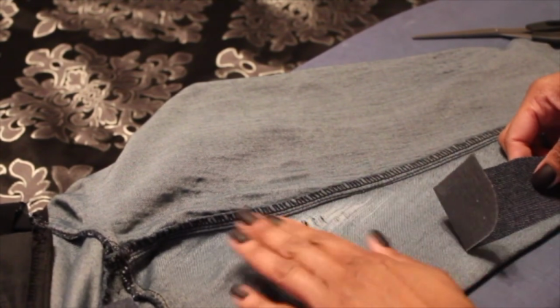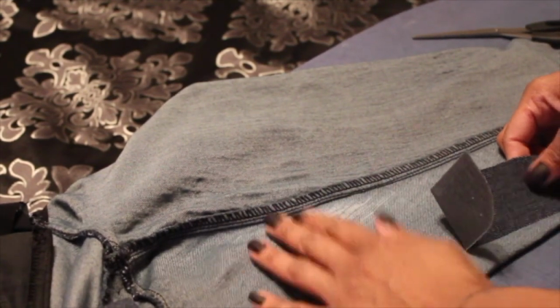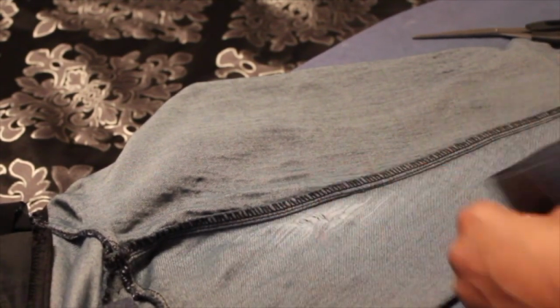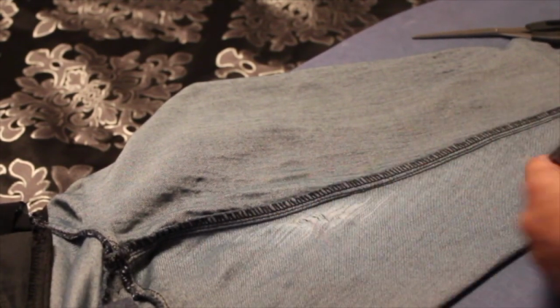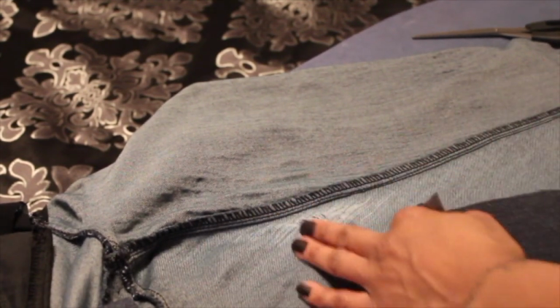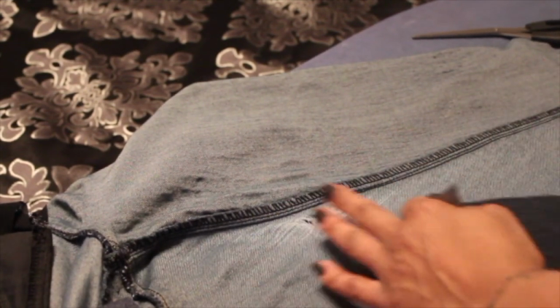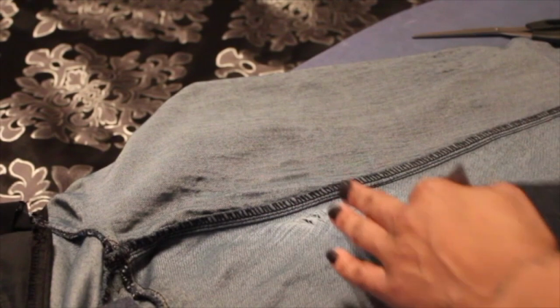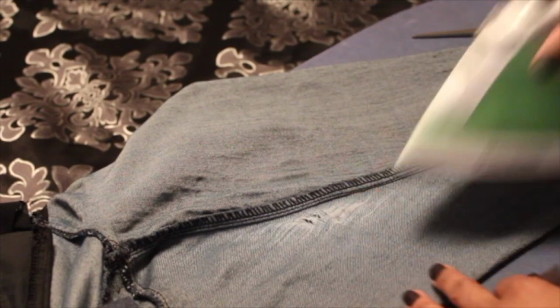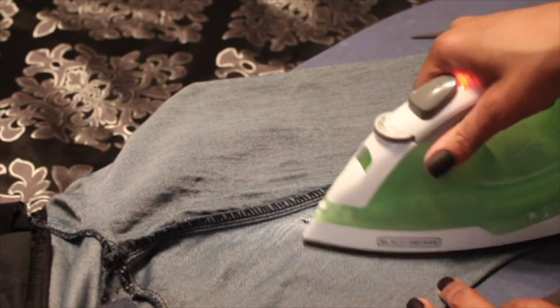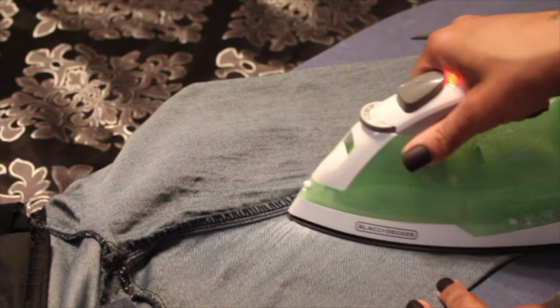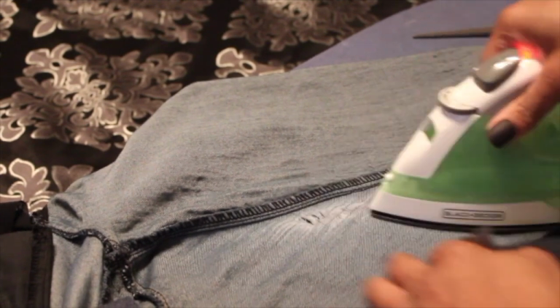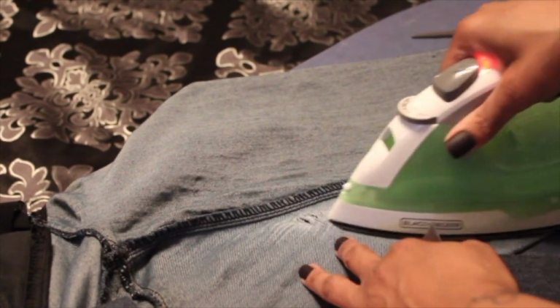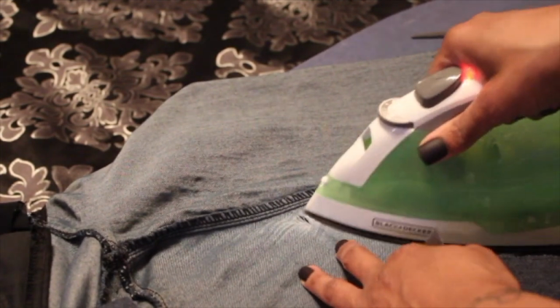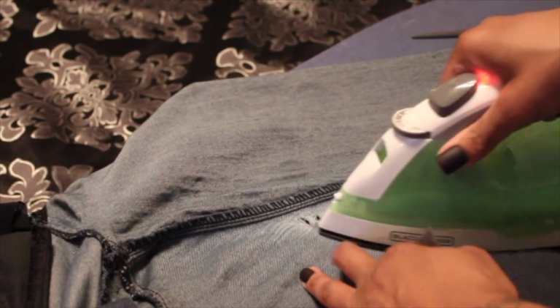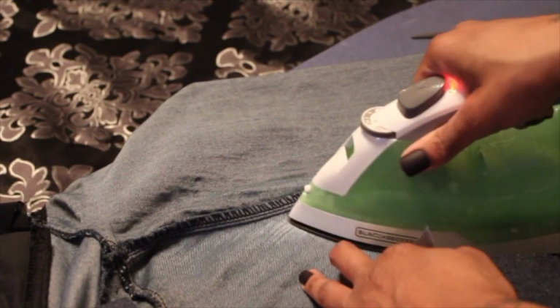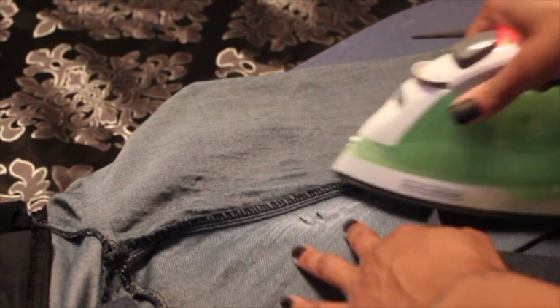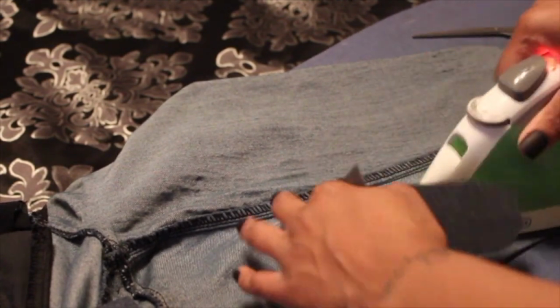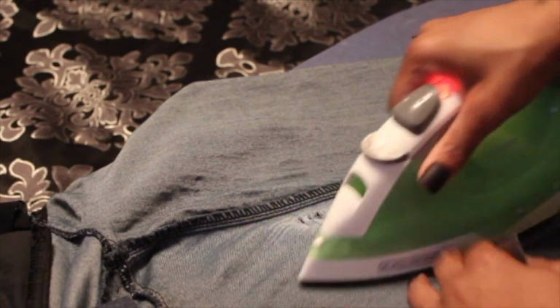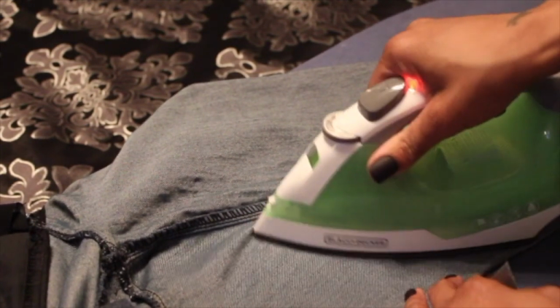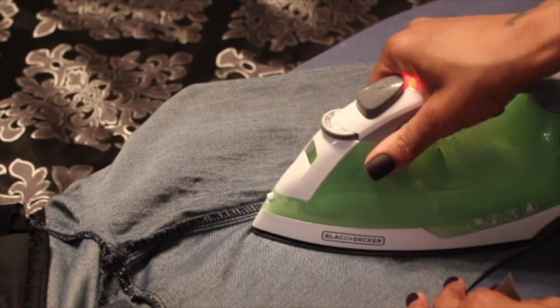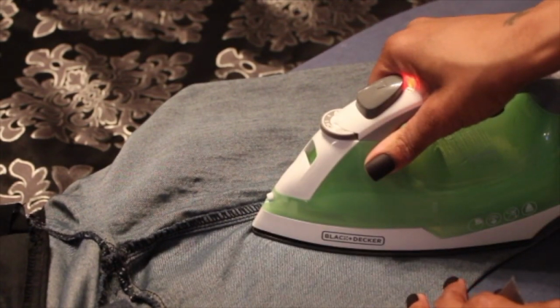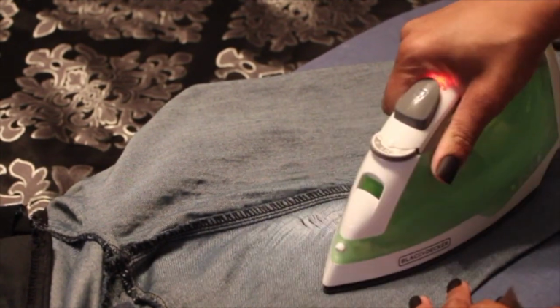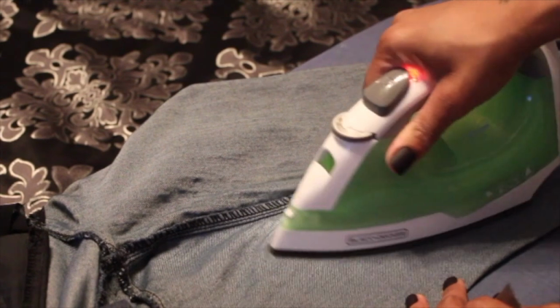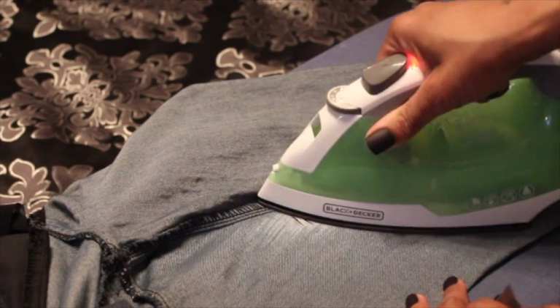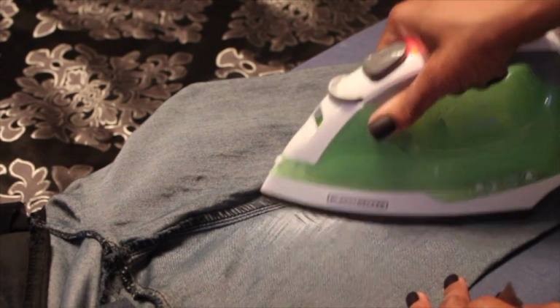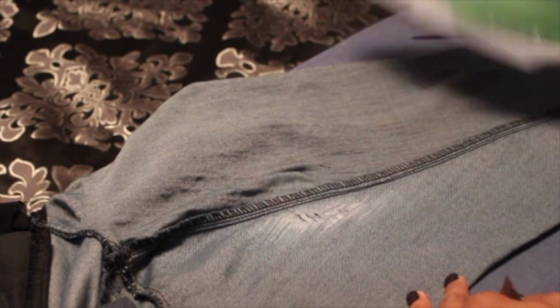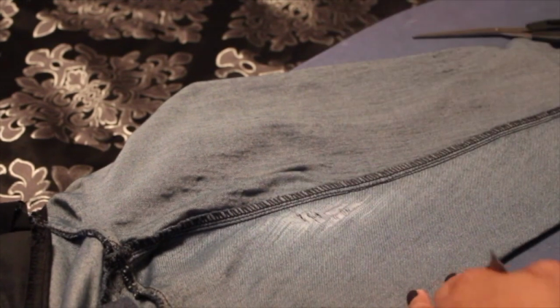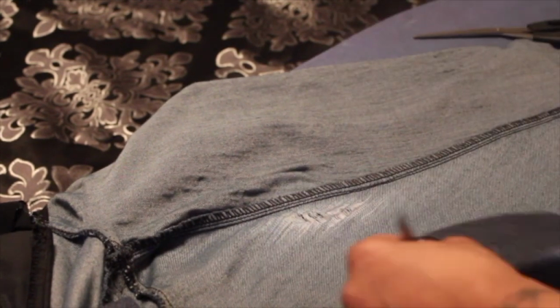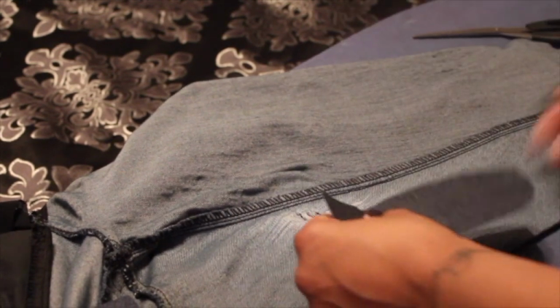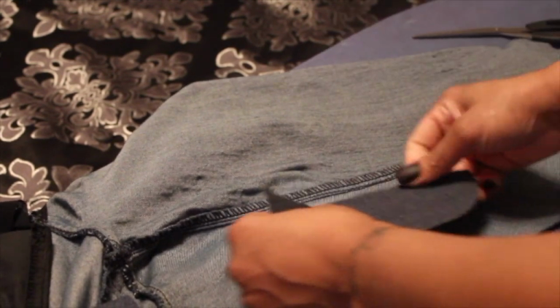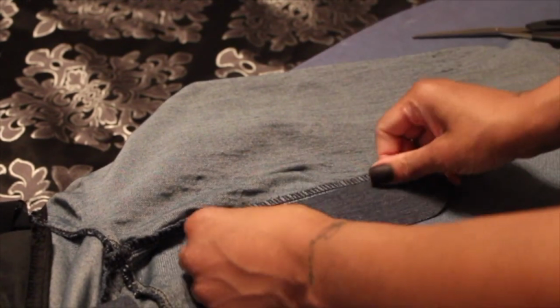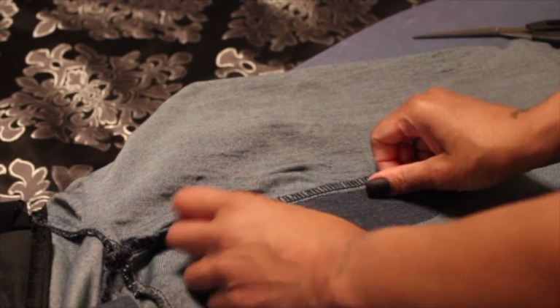Now I'm just making sure that the distressed area is as flat and ironed as possible, and I want to make sure that hole is as closed as possible.